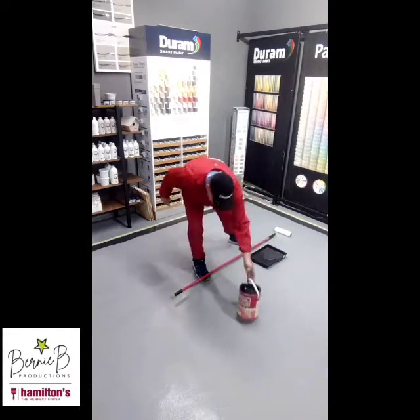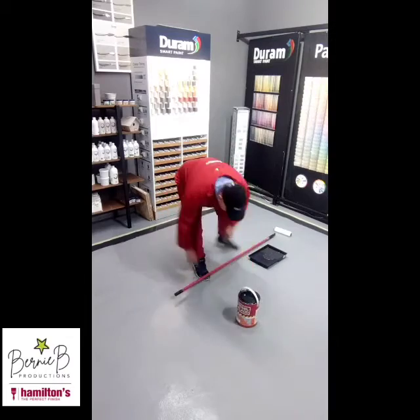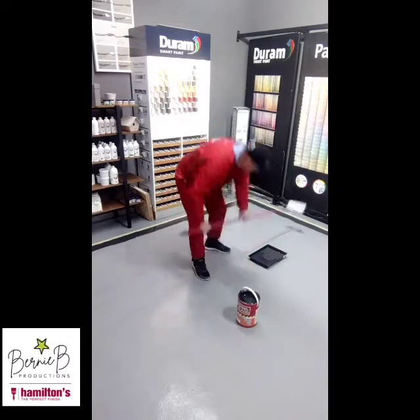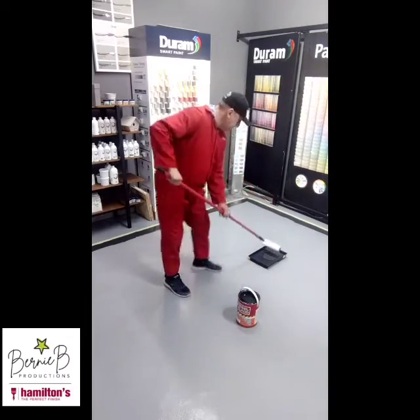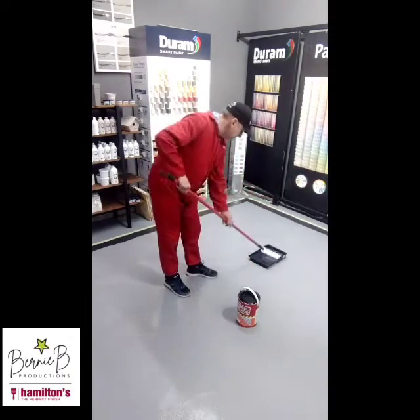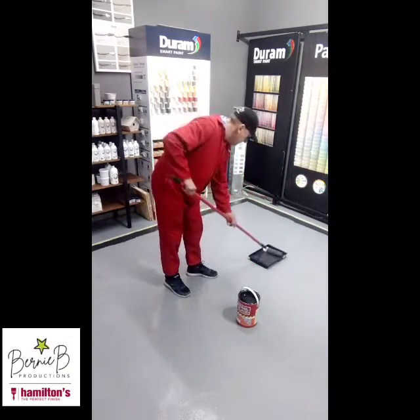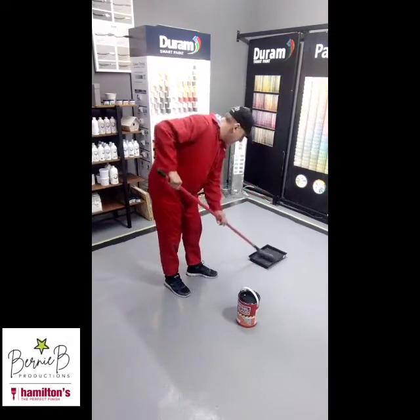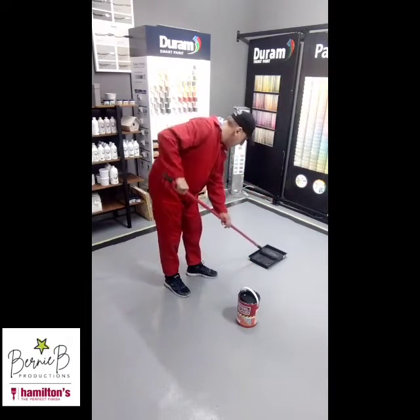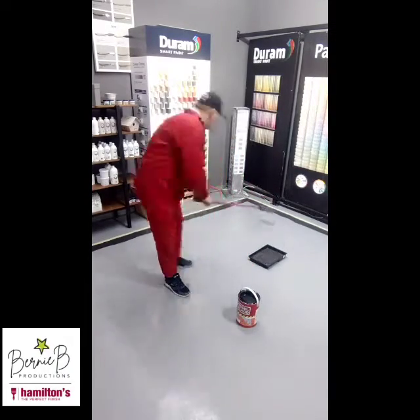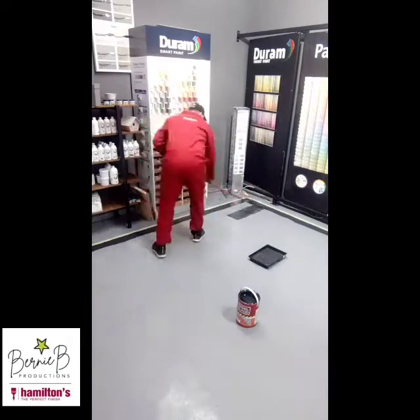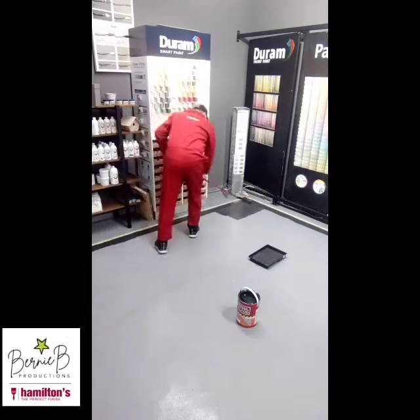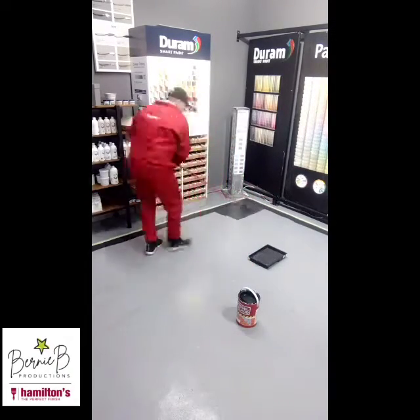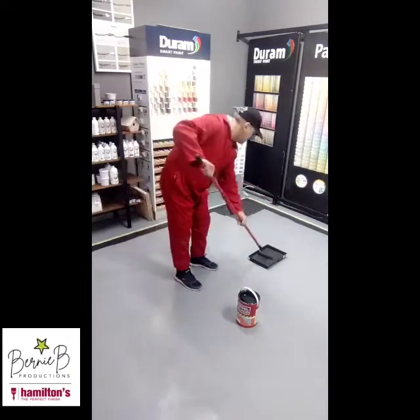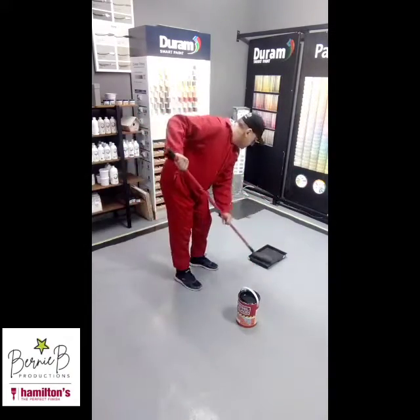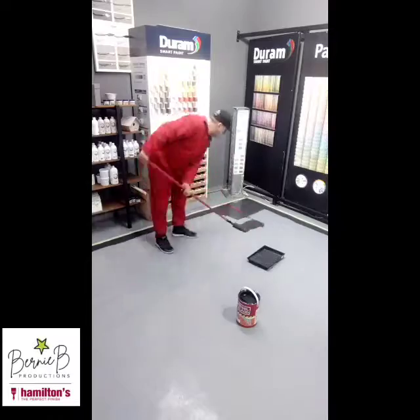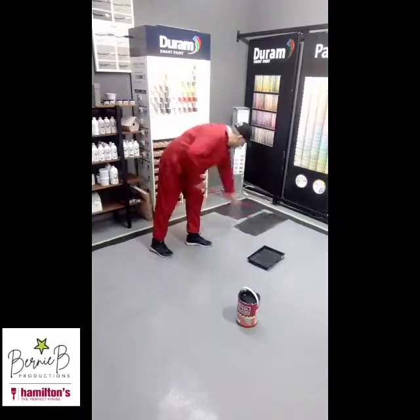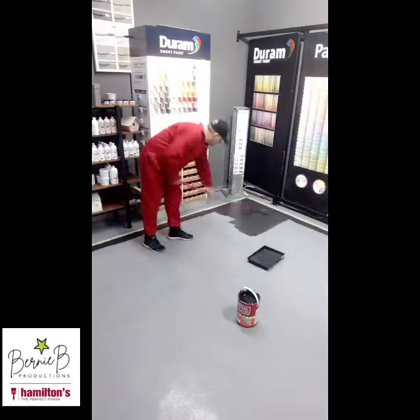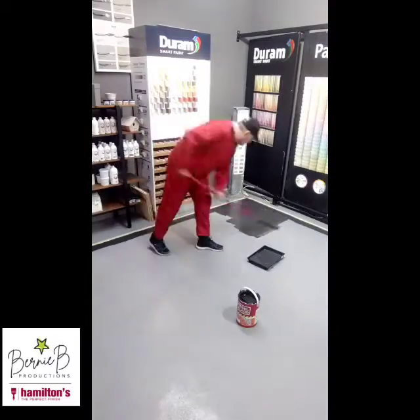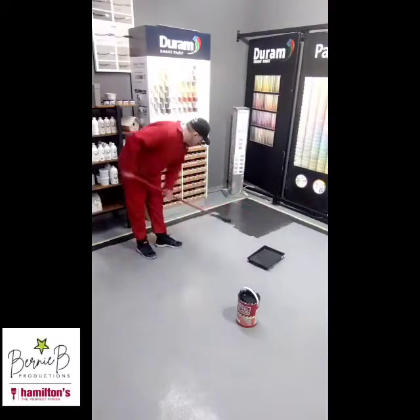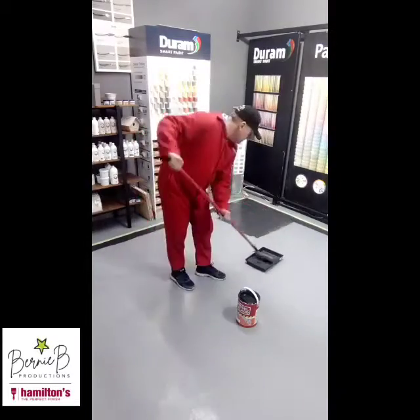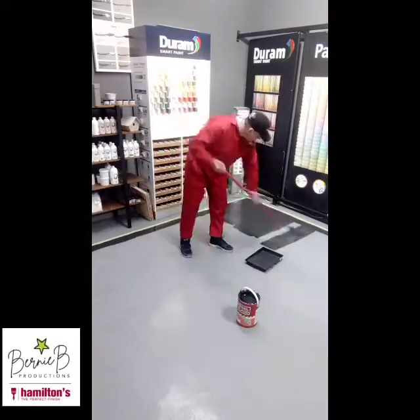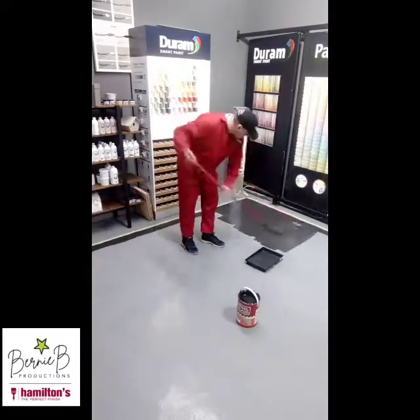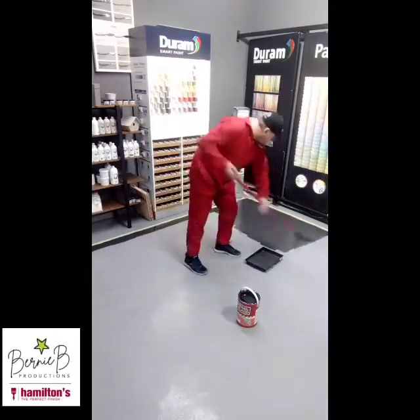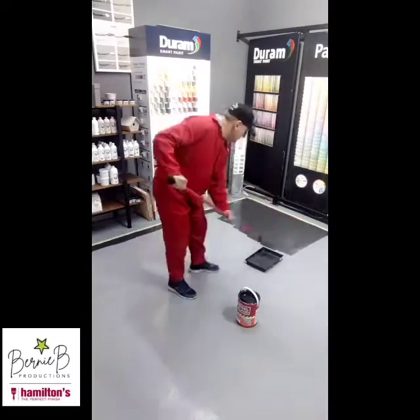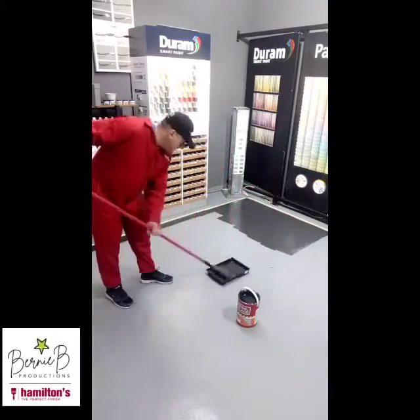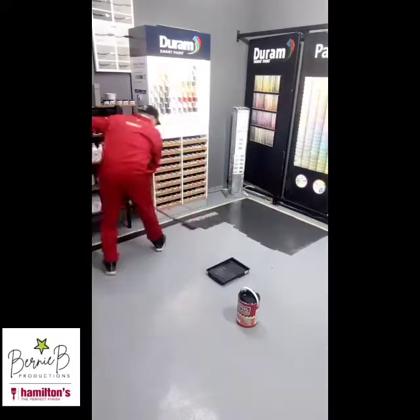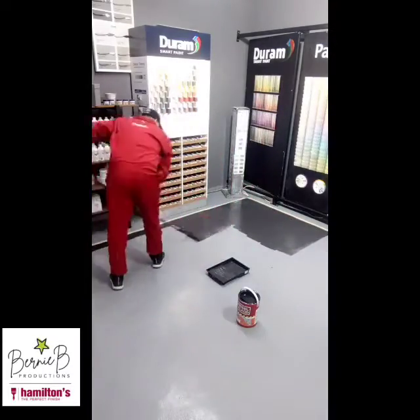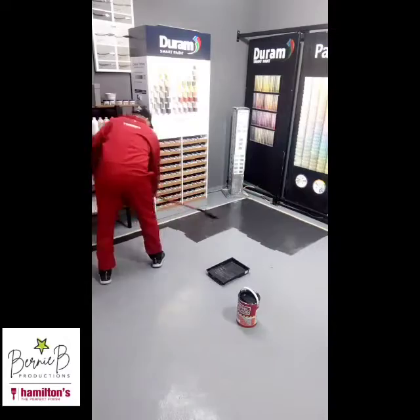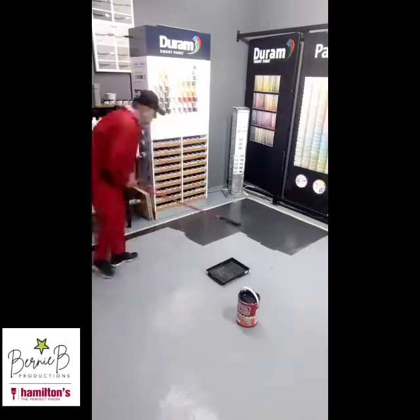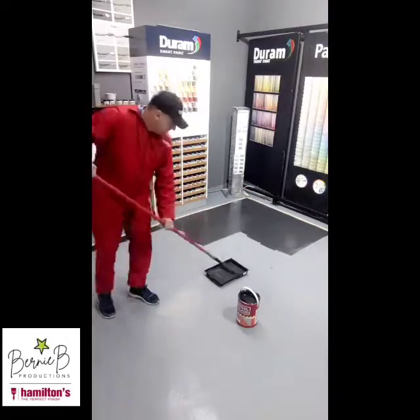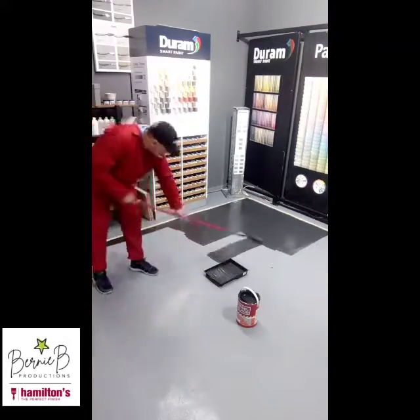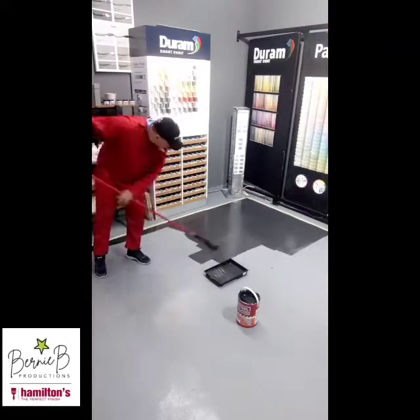Always the key here is to pour your product into the tray — never puddle it on the floor. Load the roller in the tray, start about a roller's length away from the edge, and work your way in. Load a little bit away from the edge and work it across.